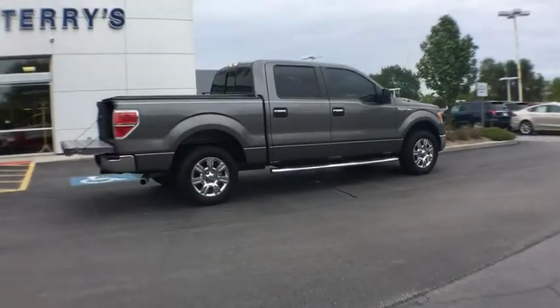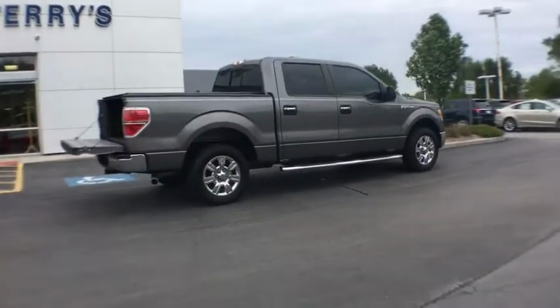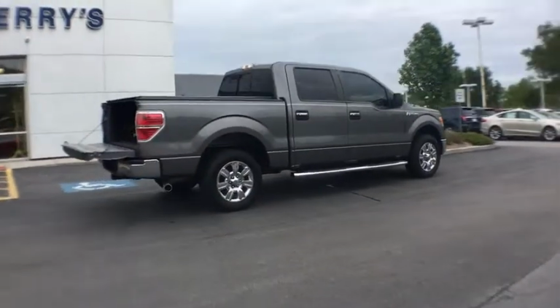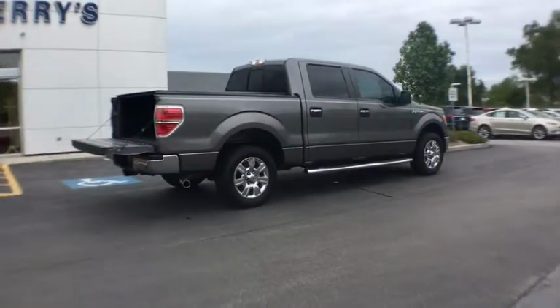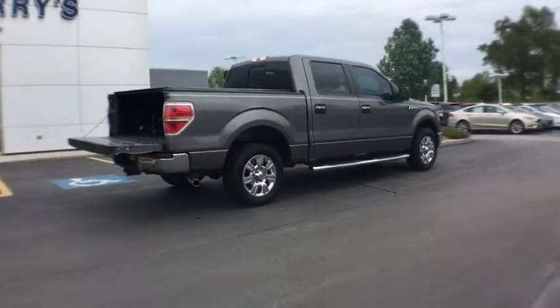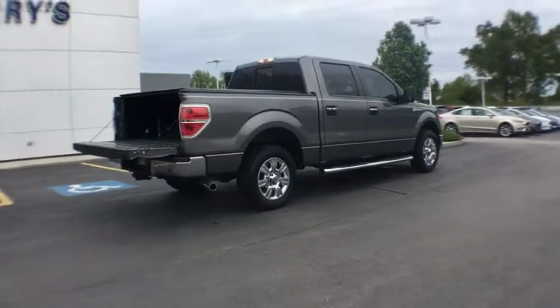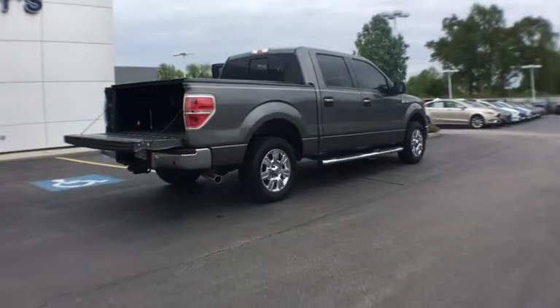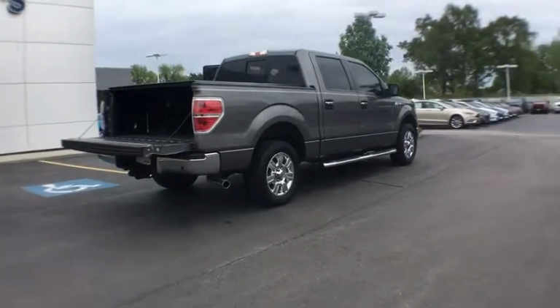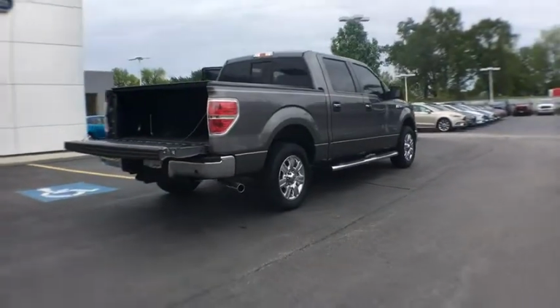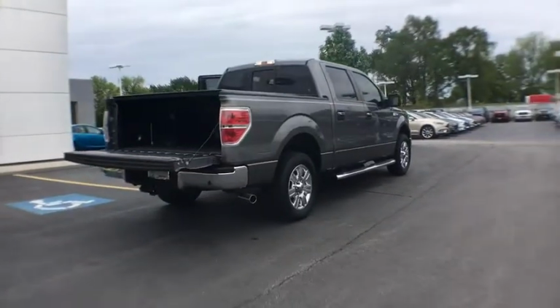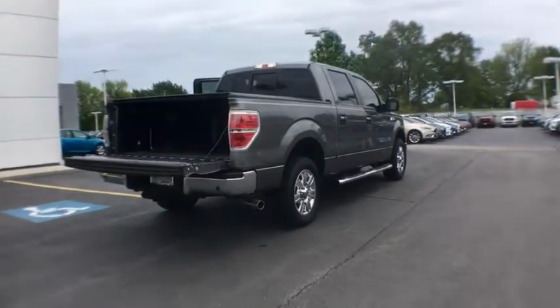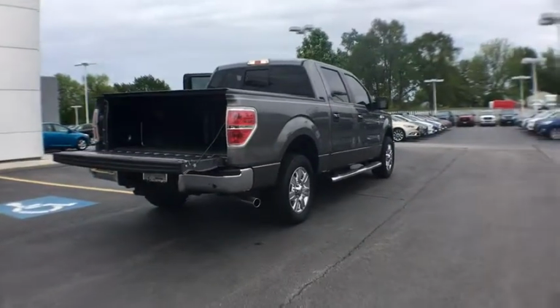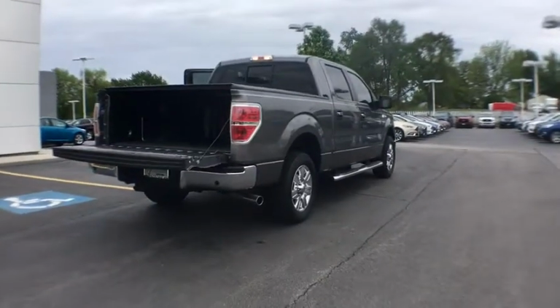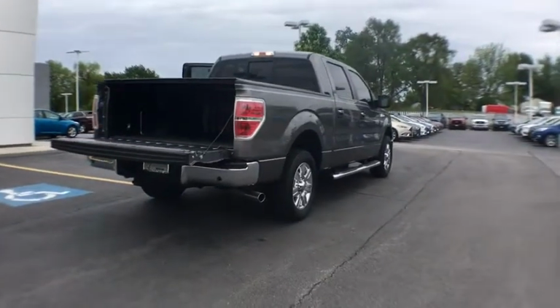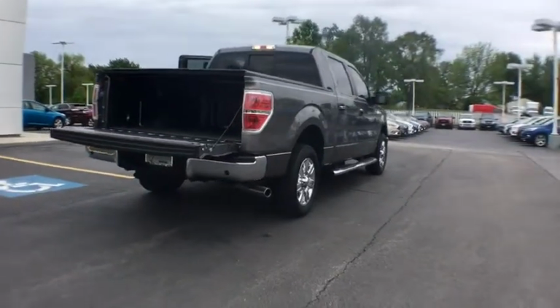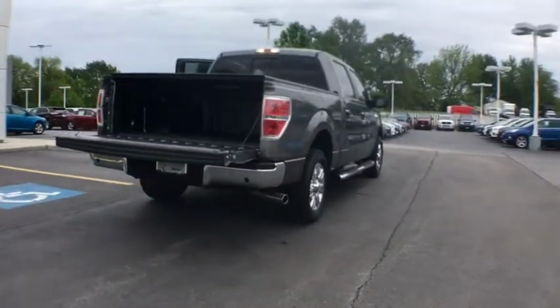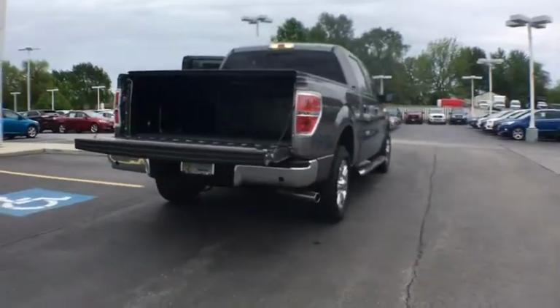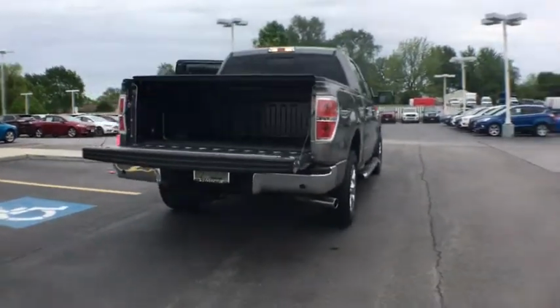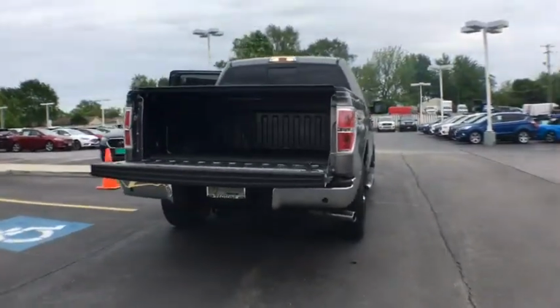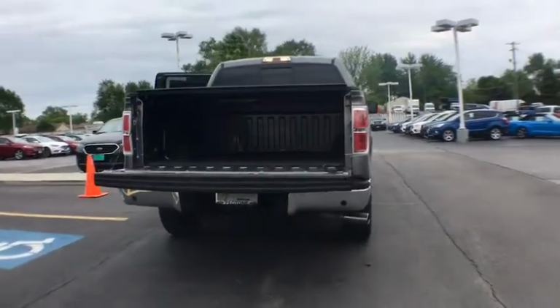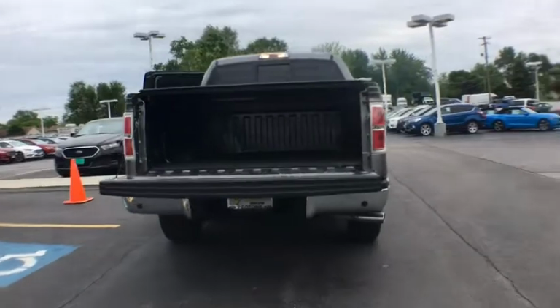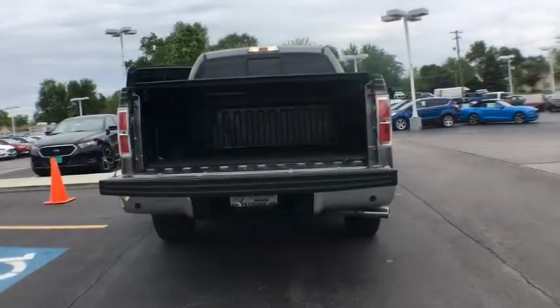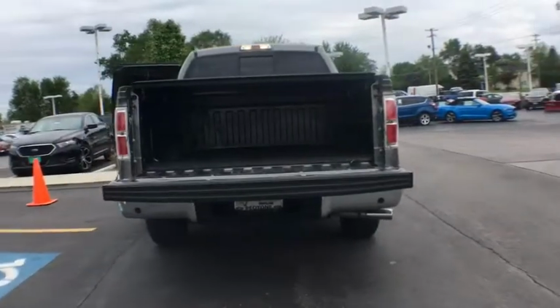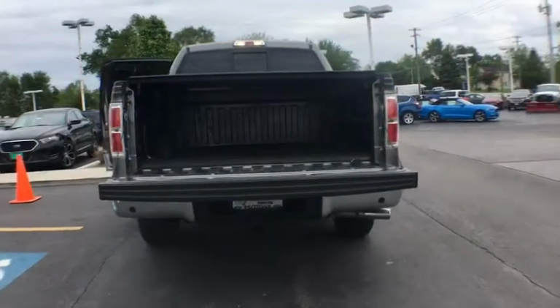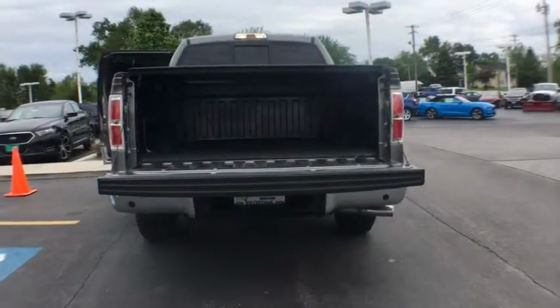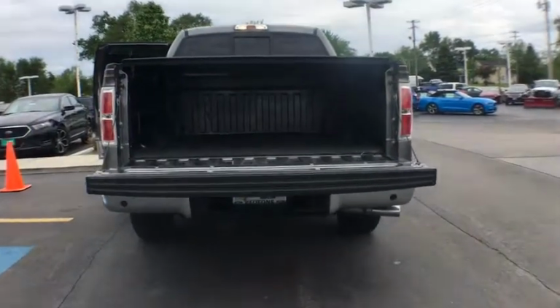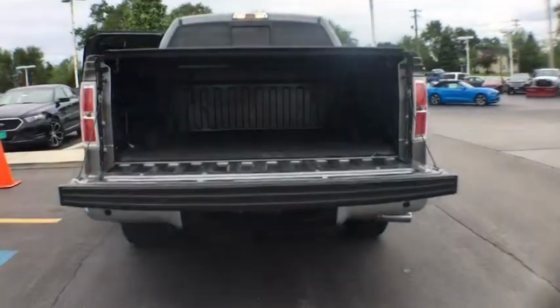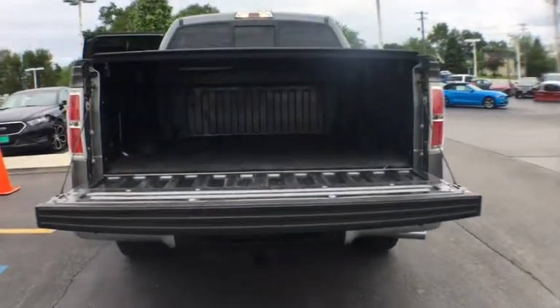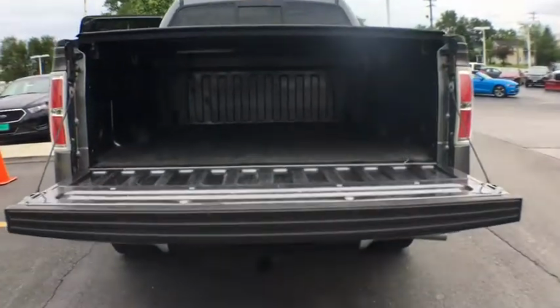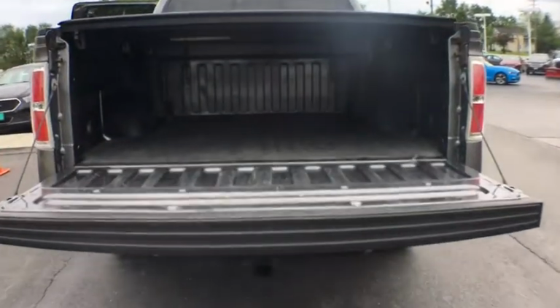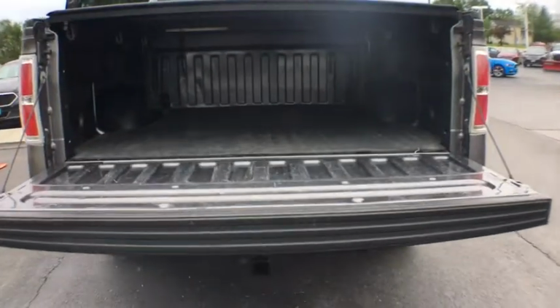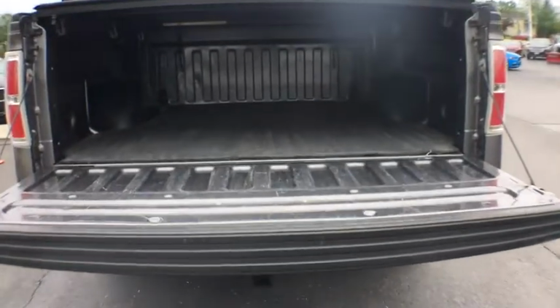Here are some of this vehicle's great options: keyless entry, stability control, traction control, anti-lock braking system, power steering, adjustable steering wheel, four-wheel disc brakes.